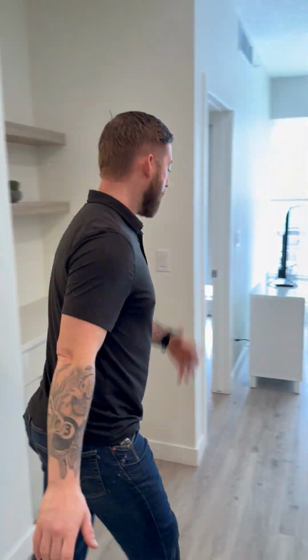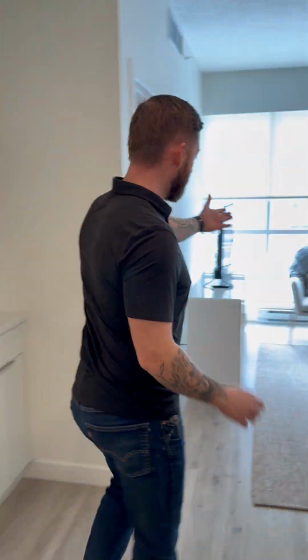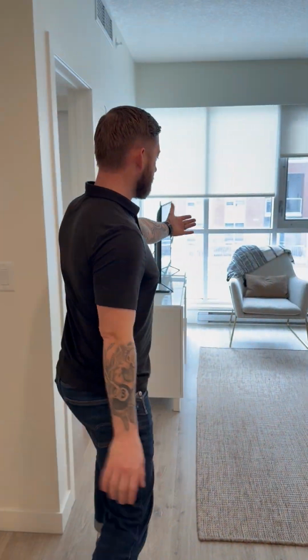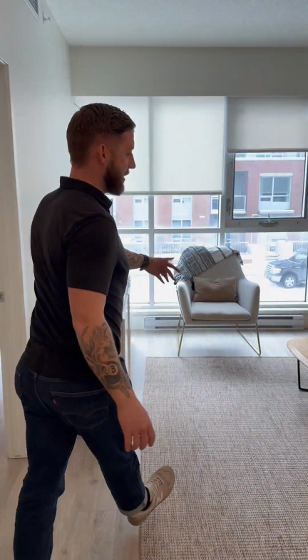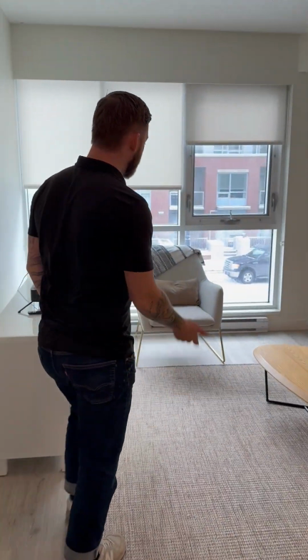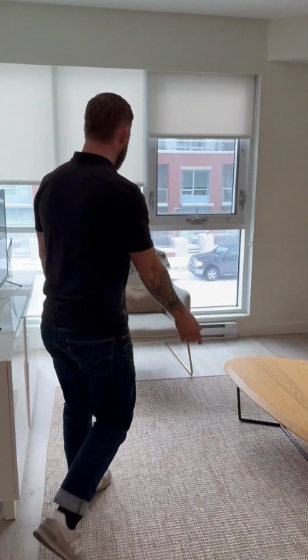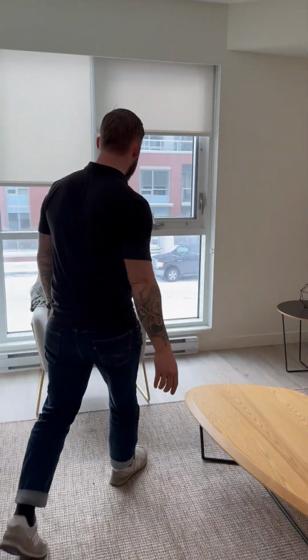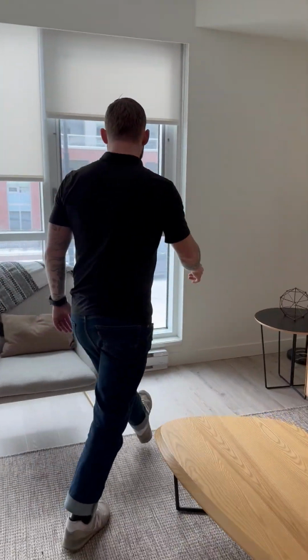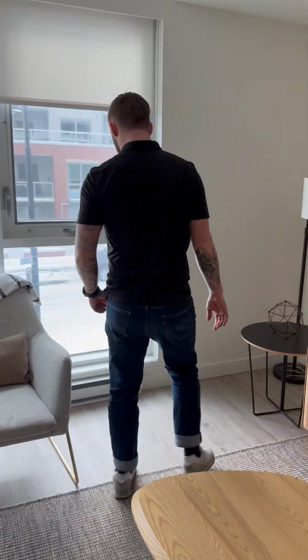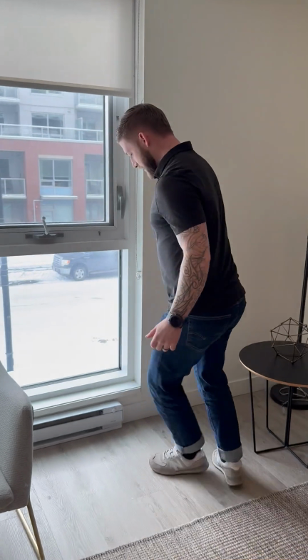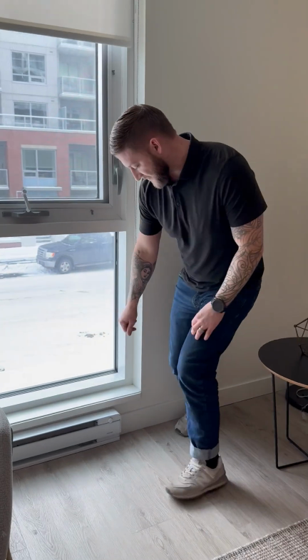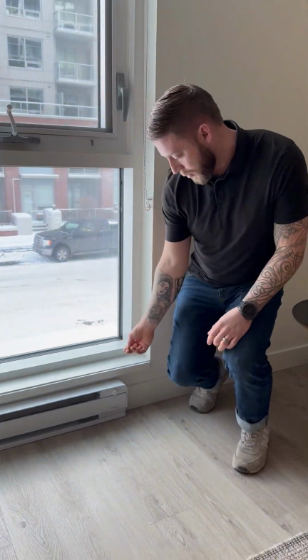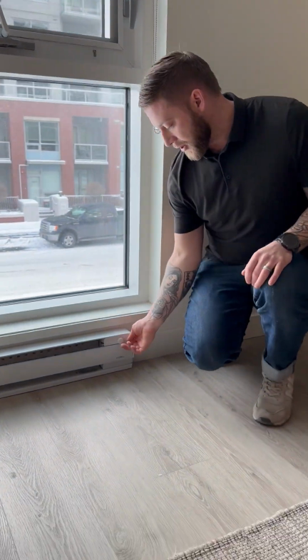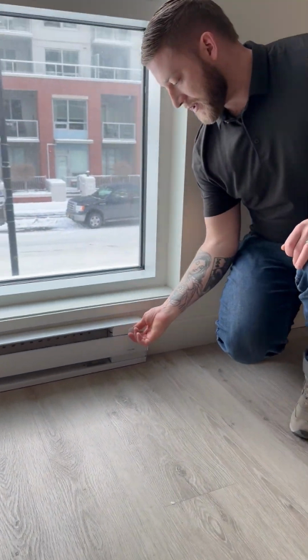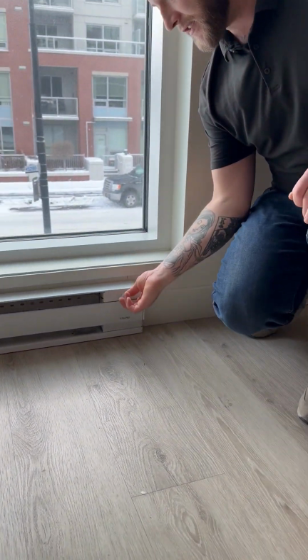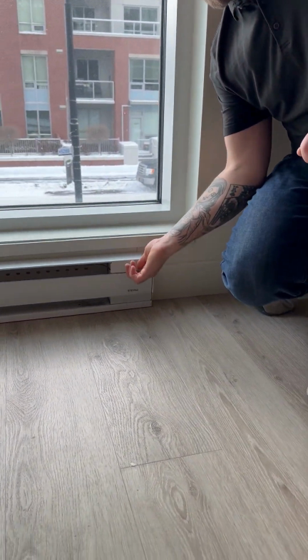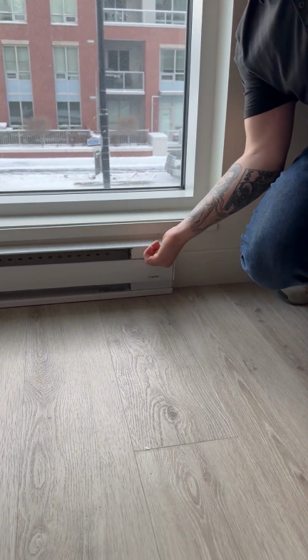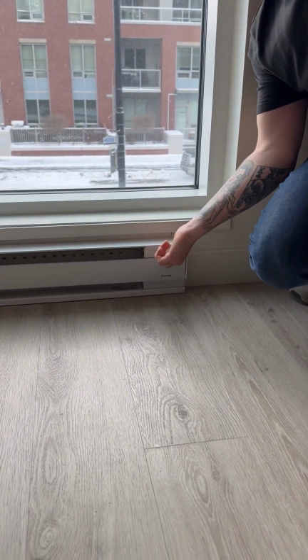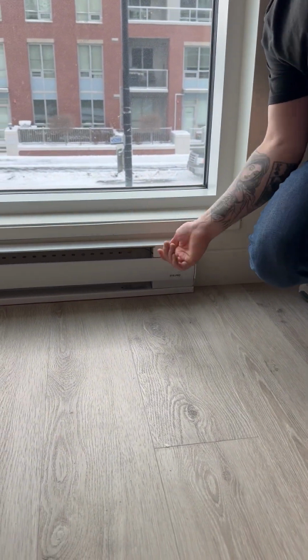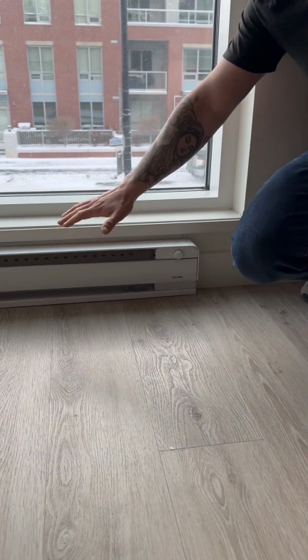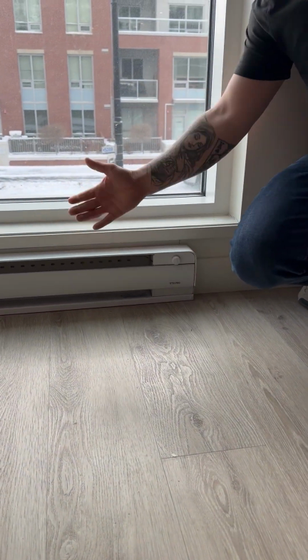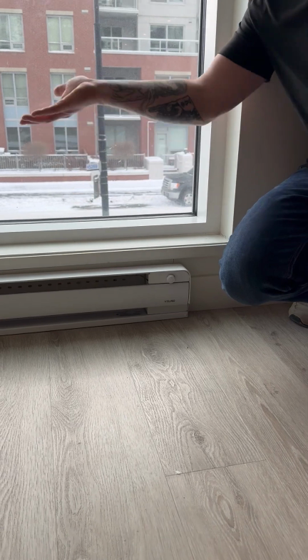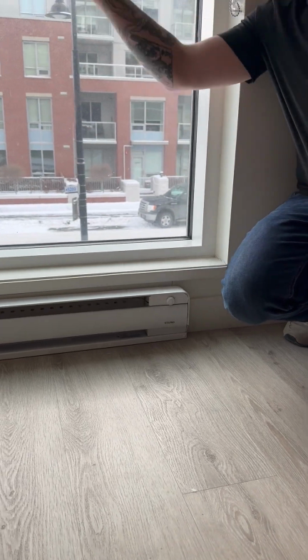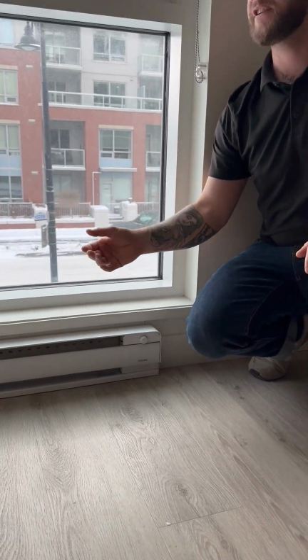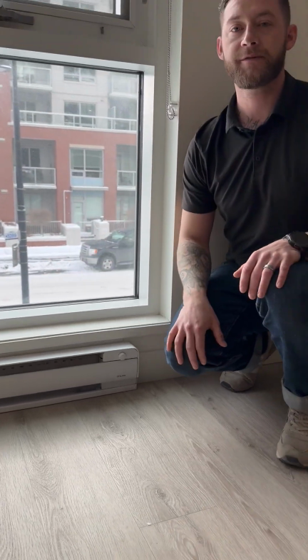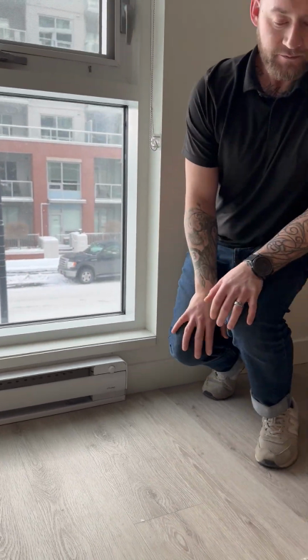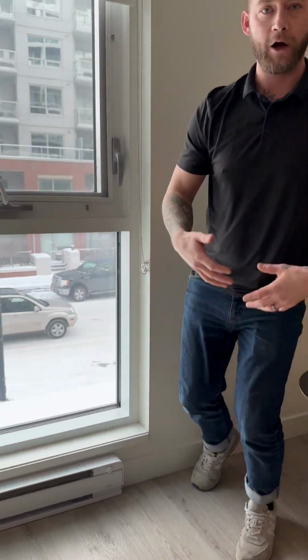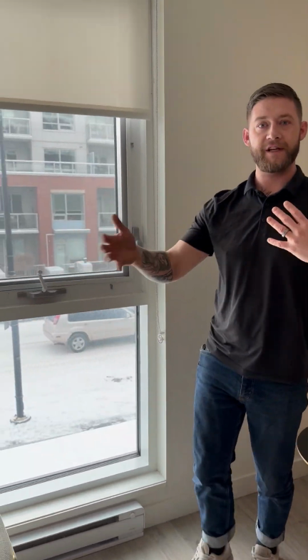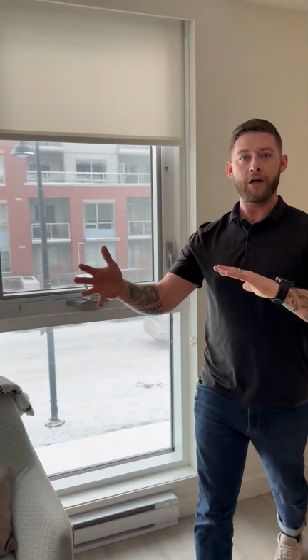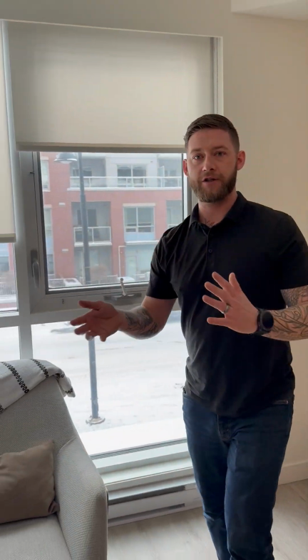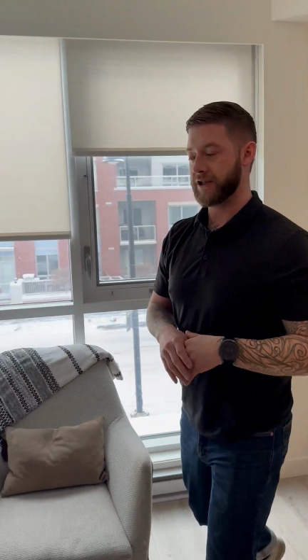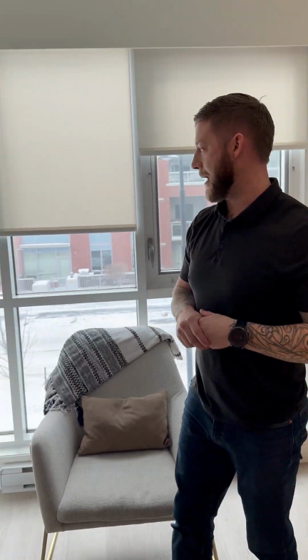Over here in our living room we have one of our baseboard heaters. What we're going to want to do is just turn this knob all the way up to max, and that's going to put an air dam in front of these windows and help reduce any condensation formation that can happen.